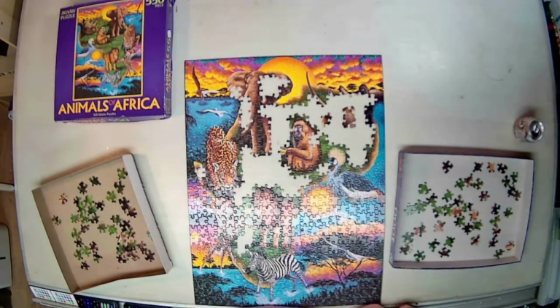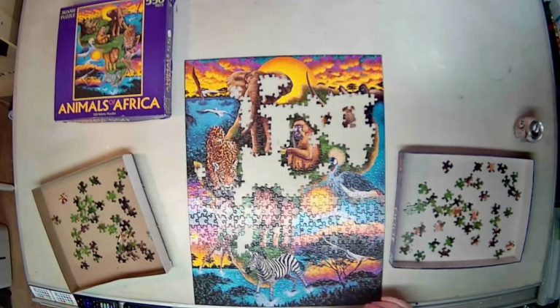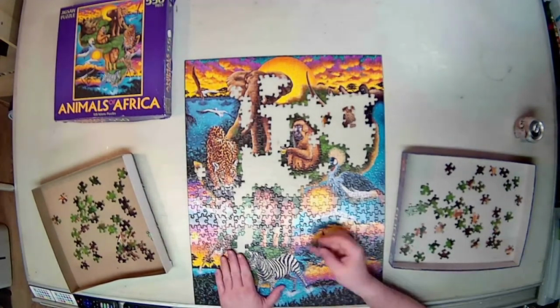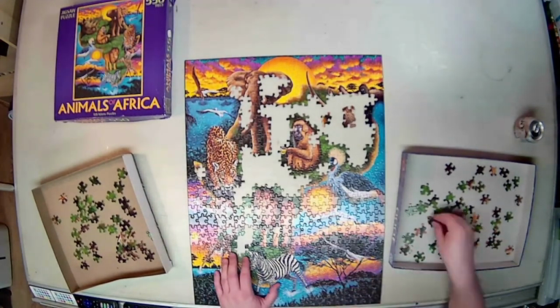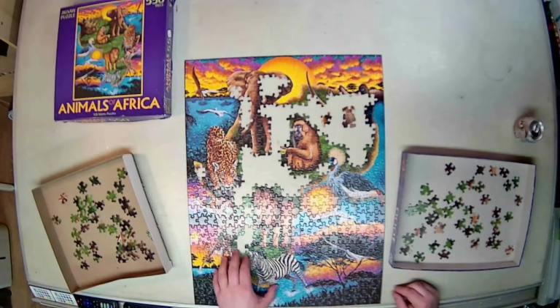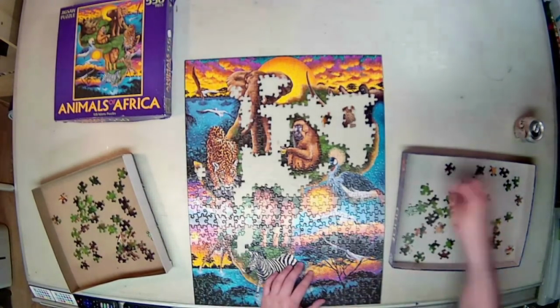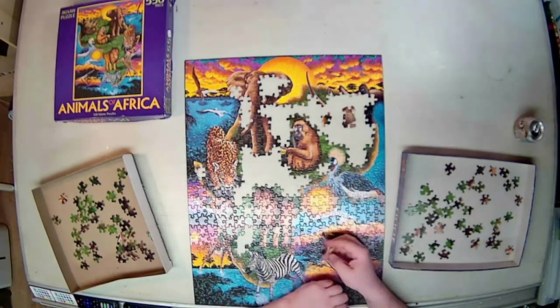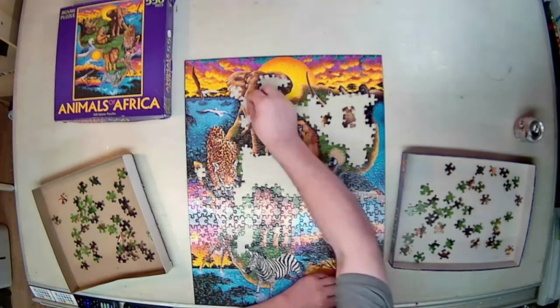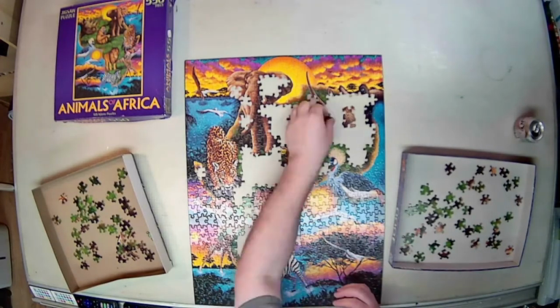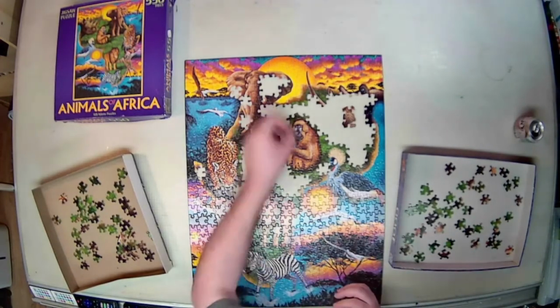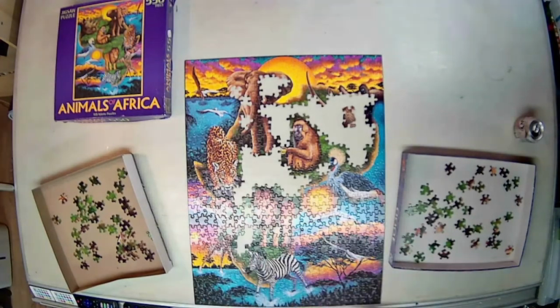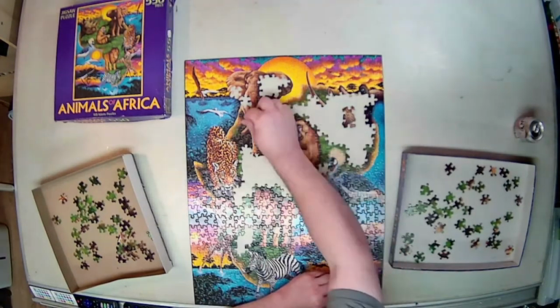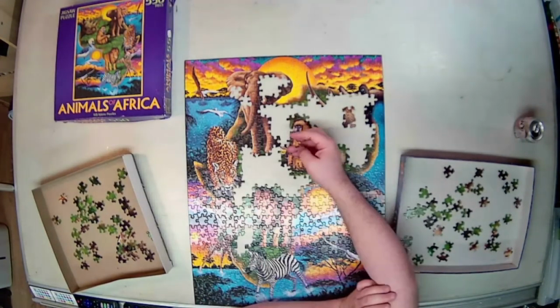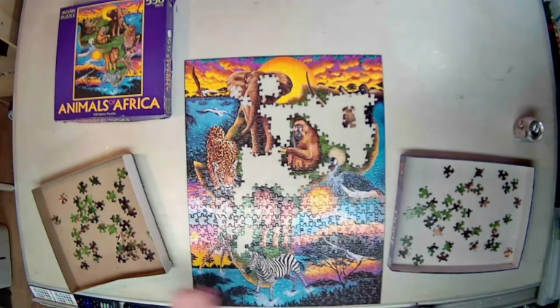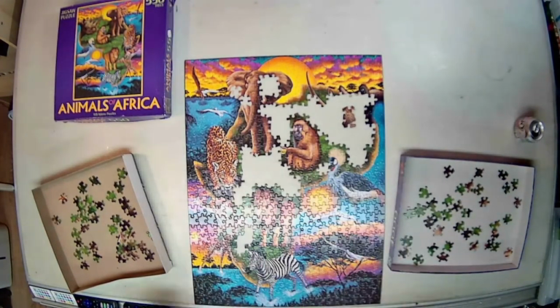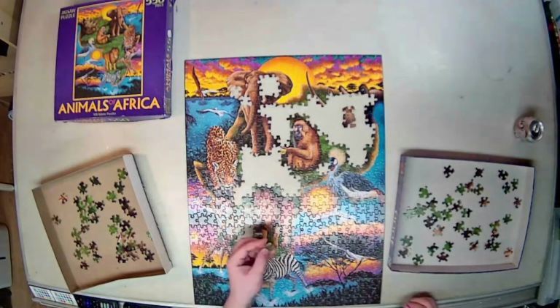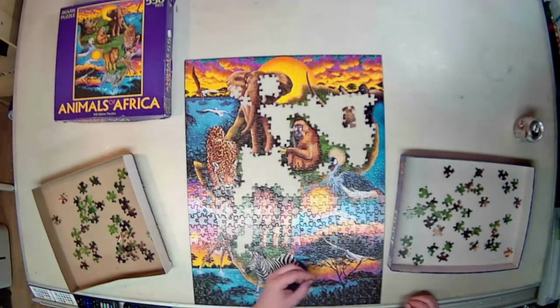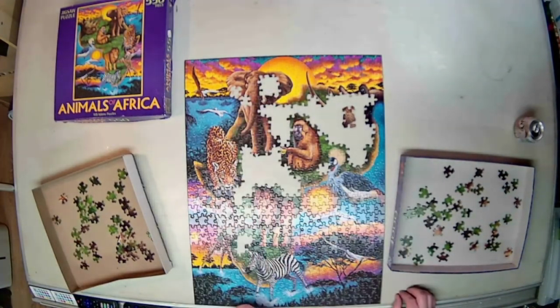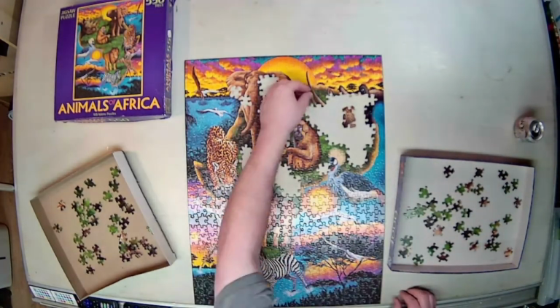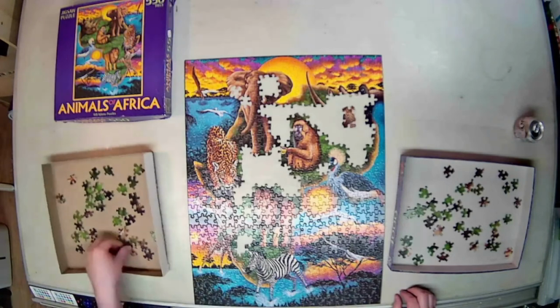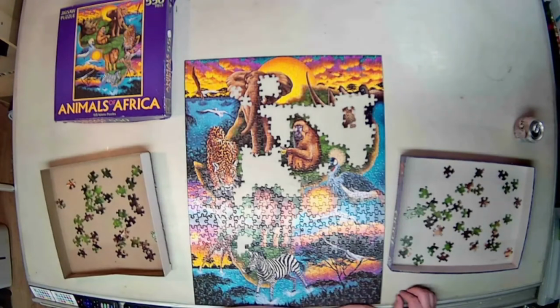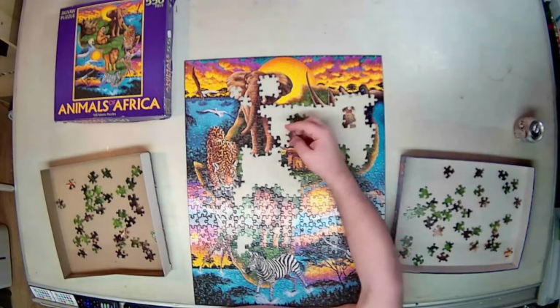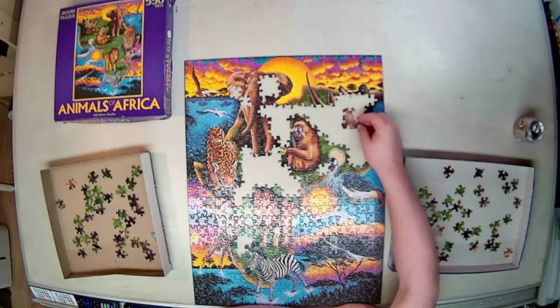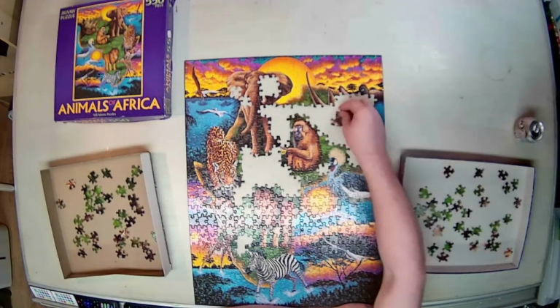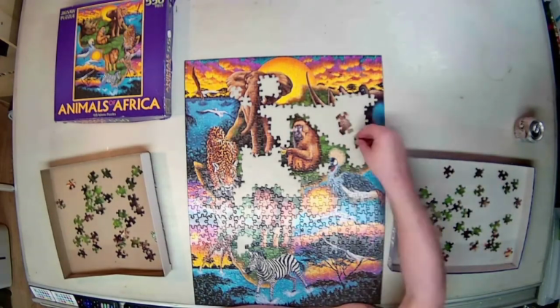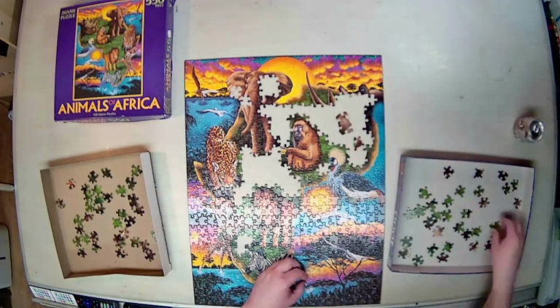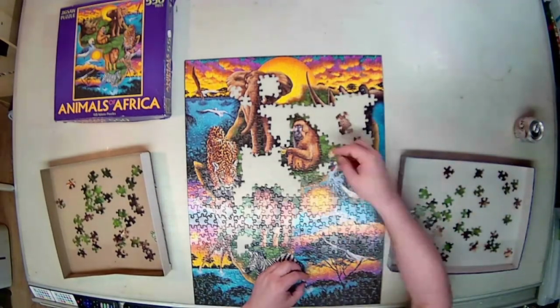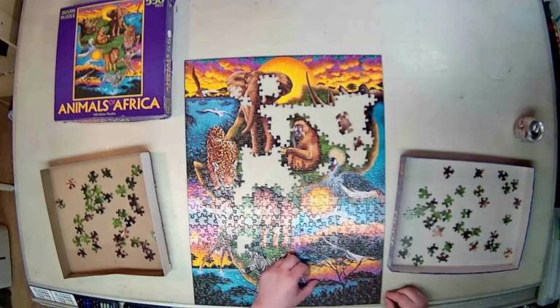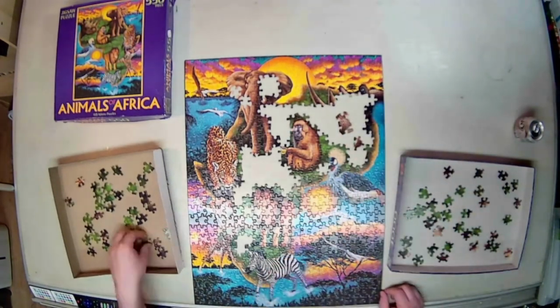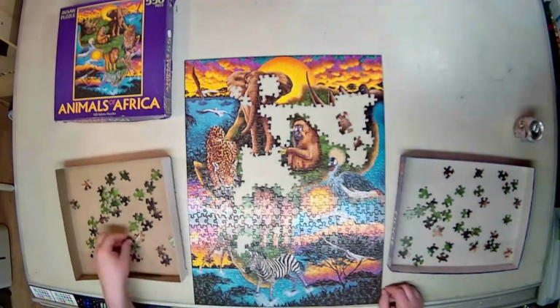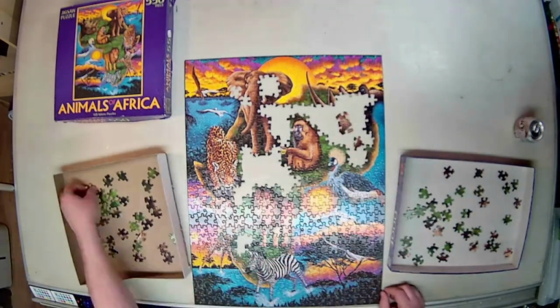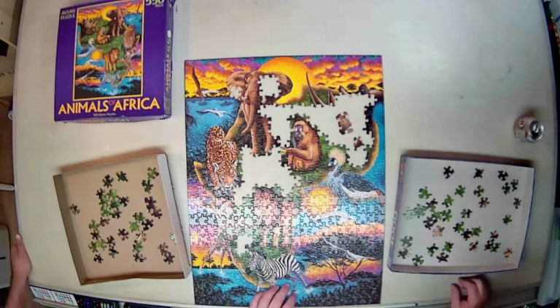It is always satisfying when you're building a puzzle and you've created a little island of pieces that suddenly snap into place and puts the rest of the puzzle in perspective. You see that happen a lot, and I'm sure it happens to the rest of you as well.